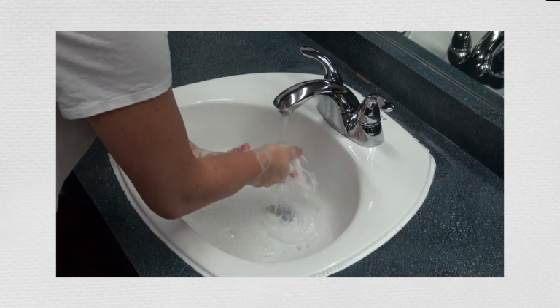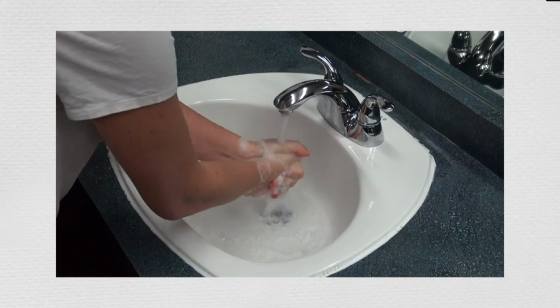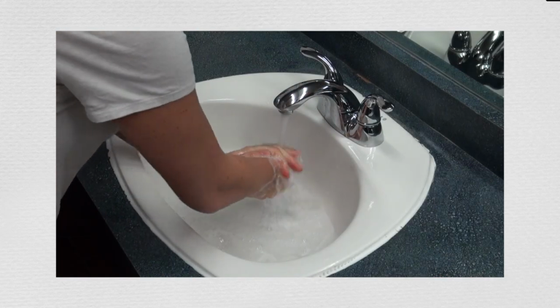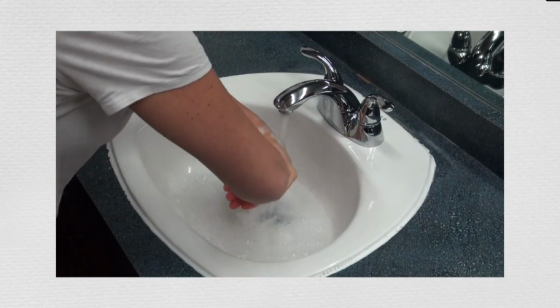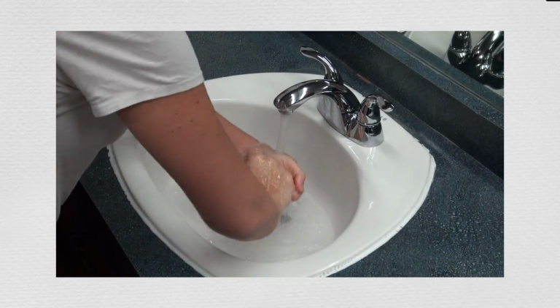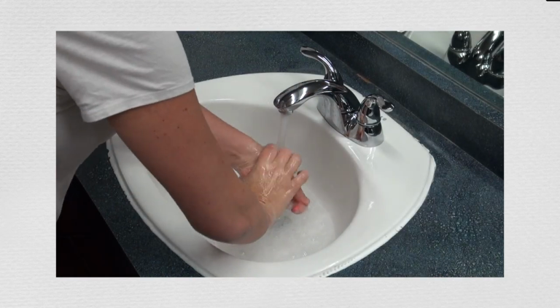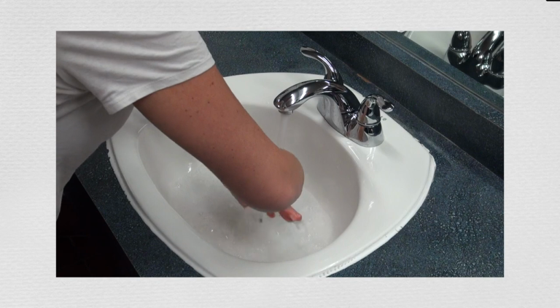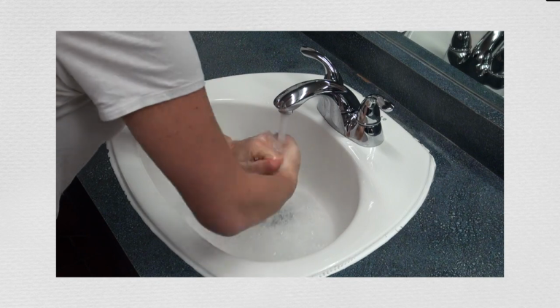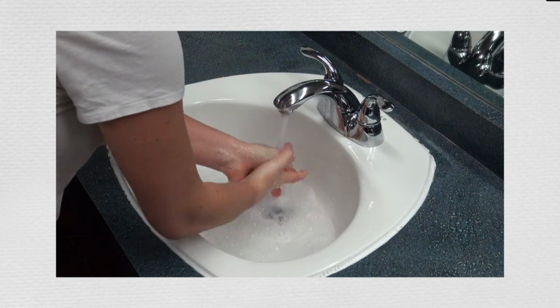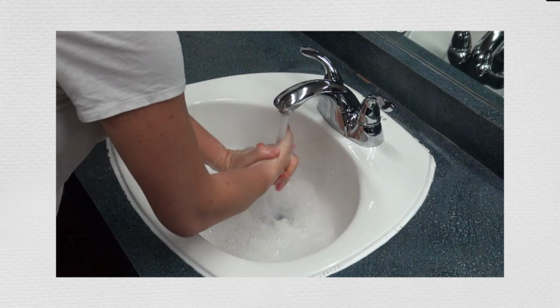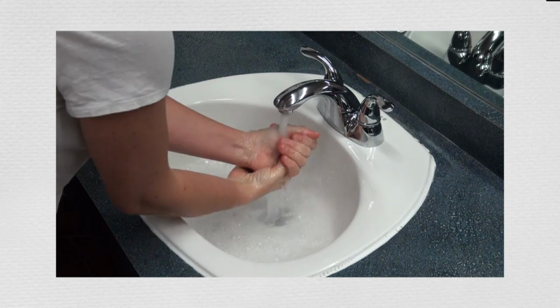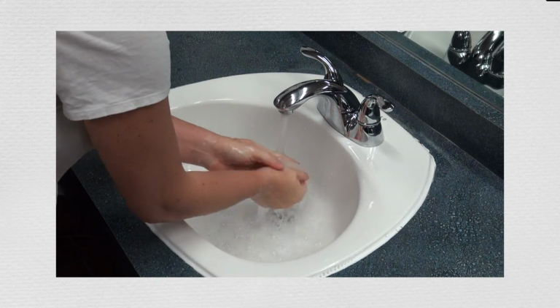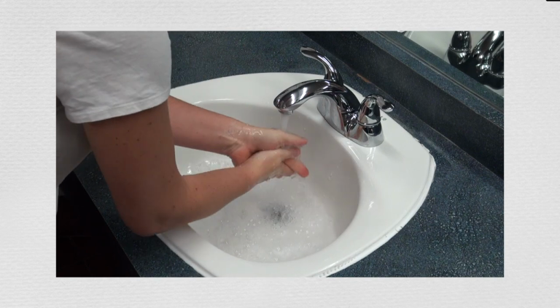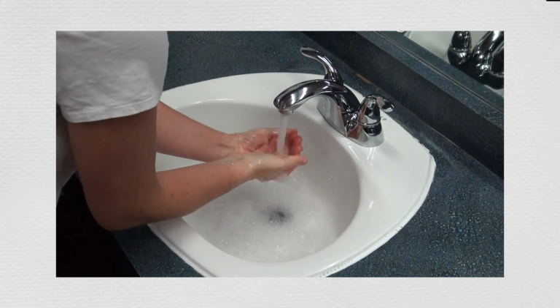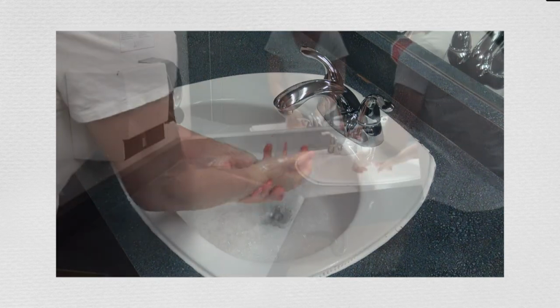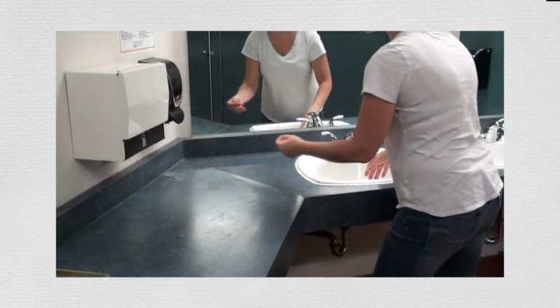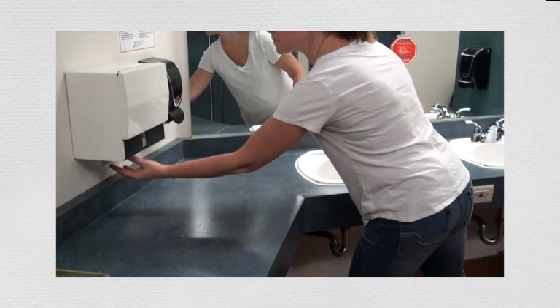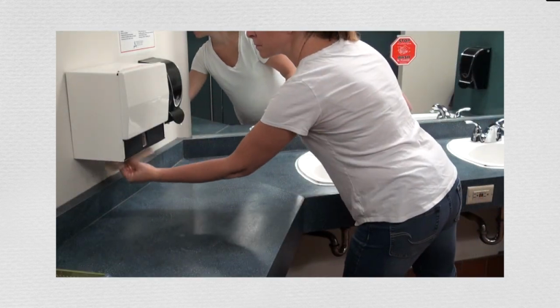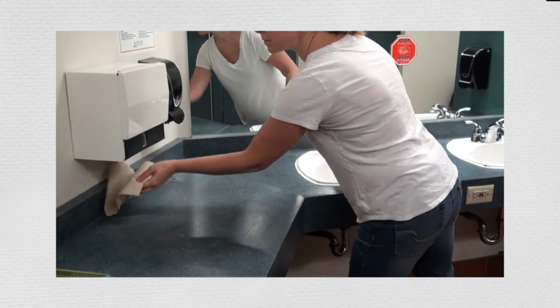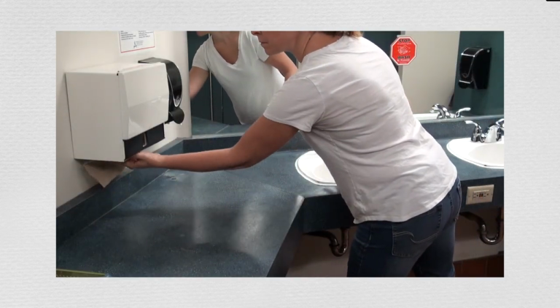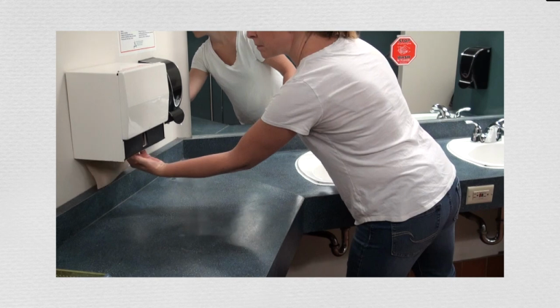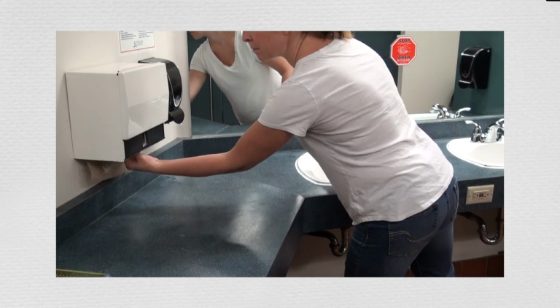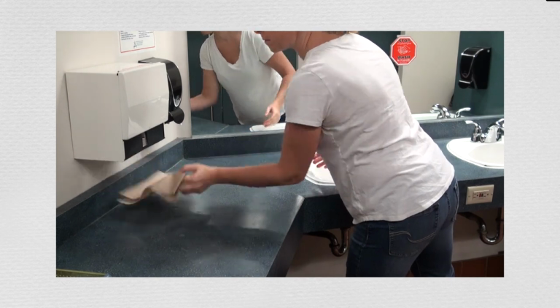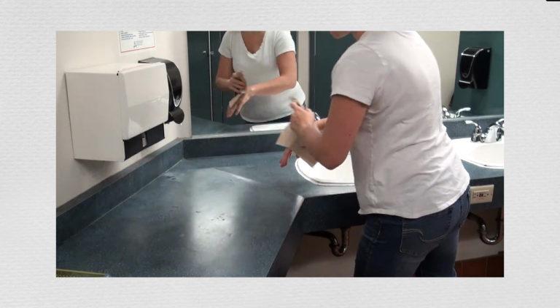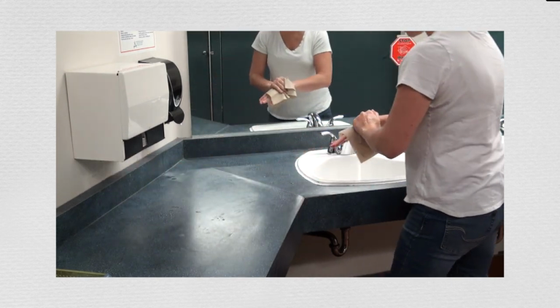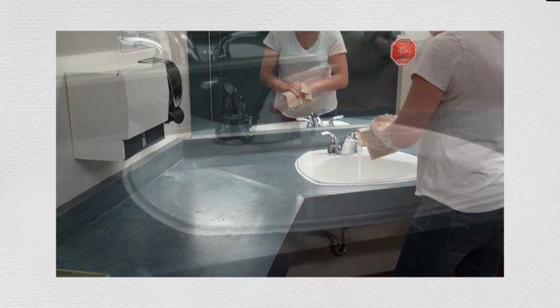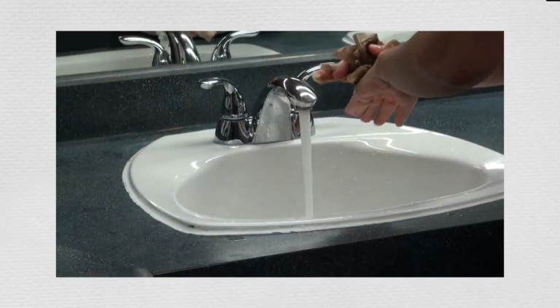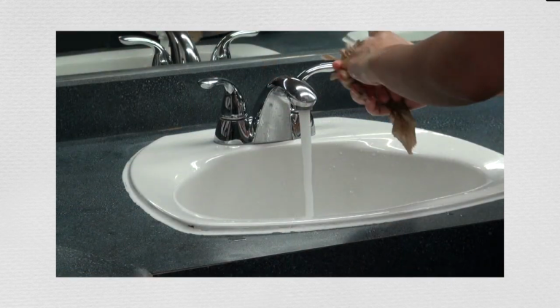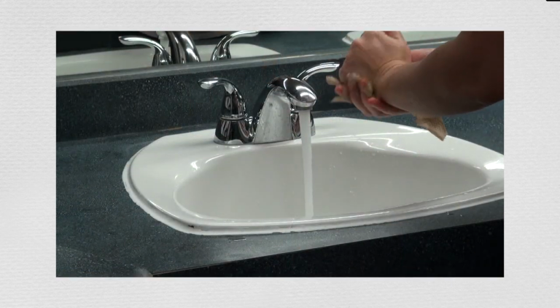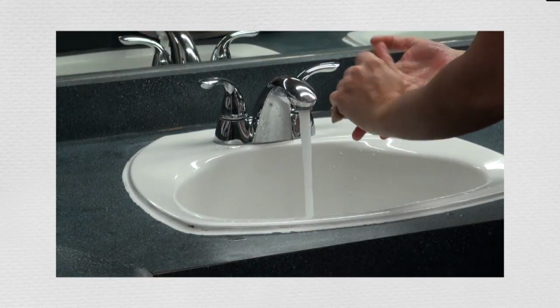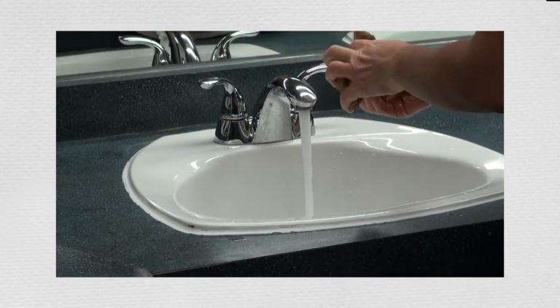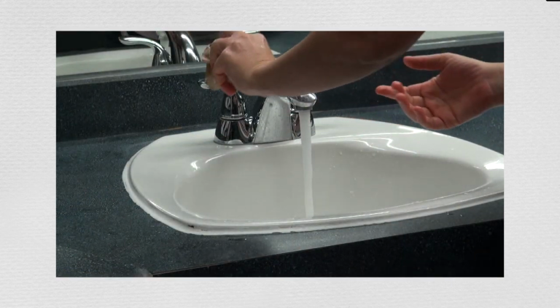Rinse with warm running water. Dry hands with a disposable paper towel. Turn off taps with a paper towel or your sleeve.